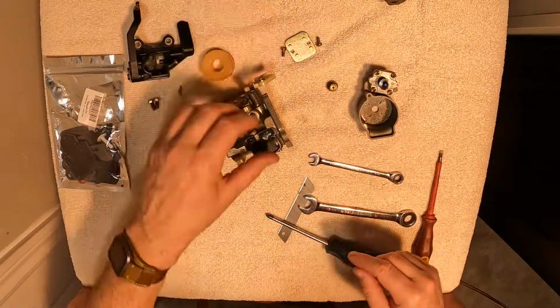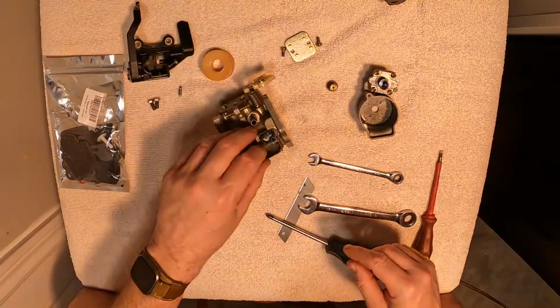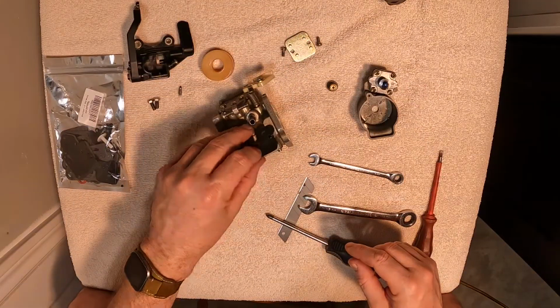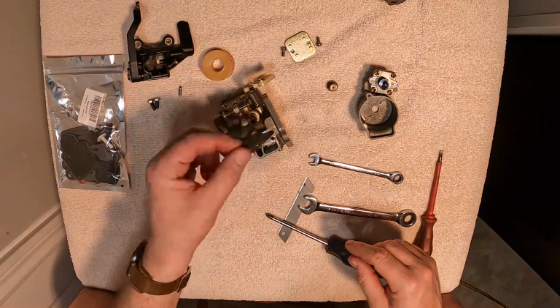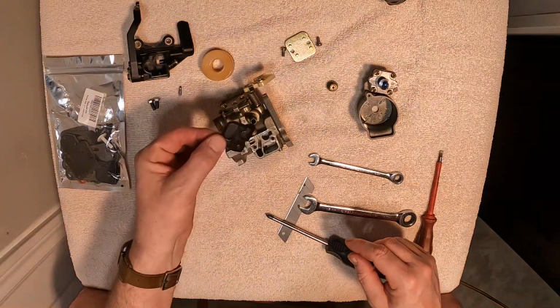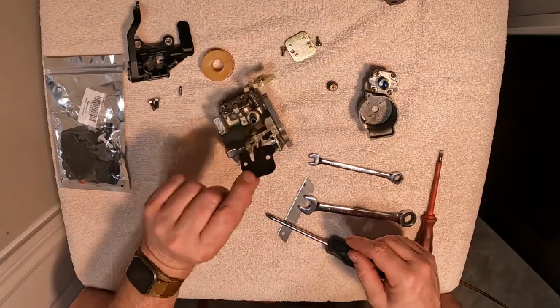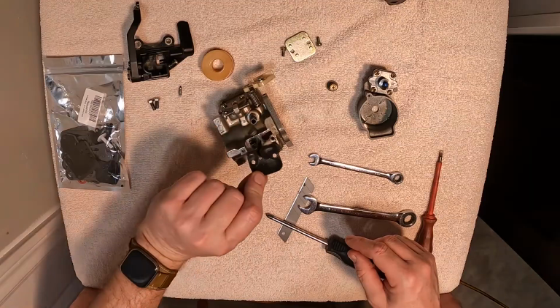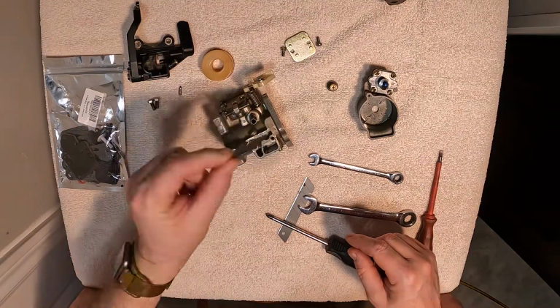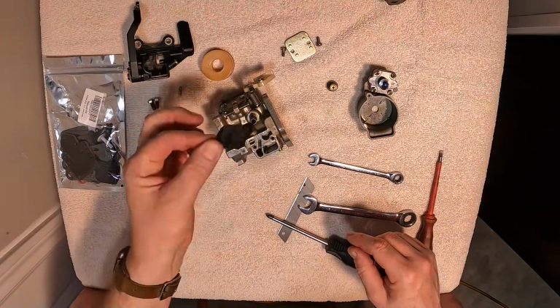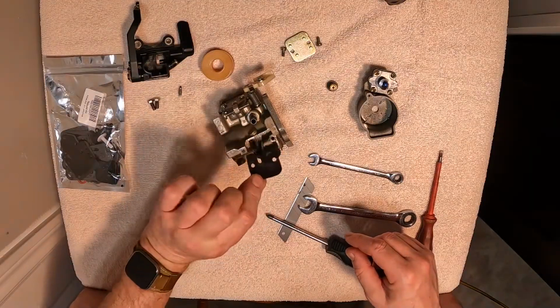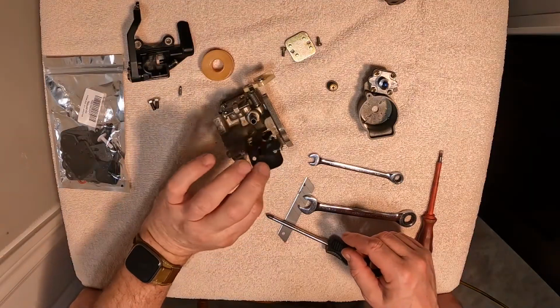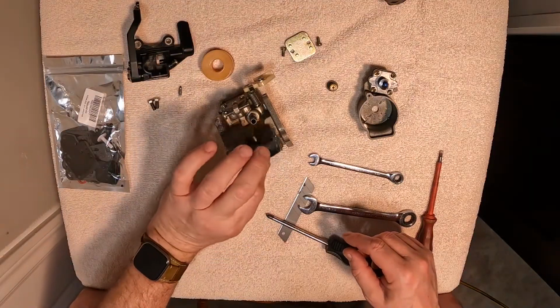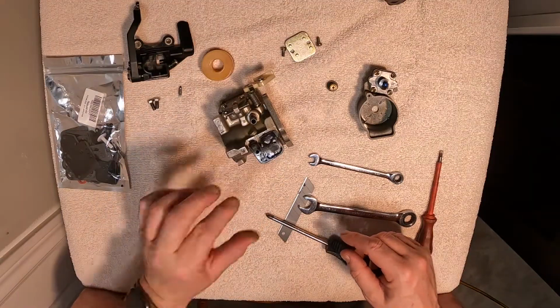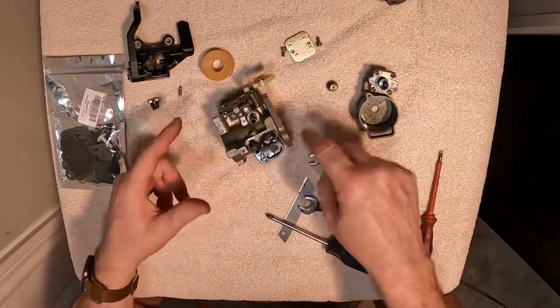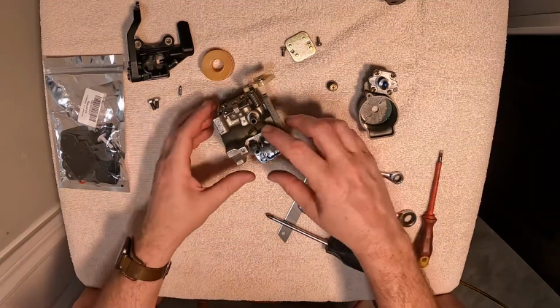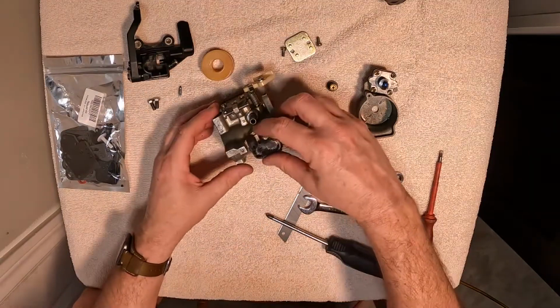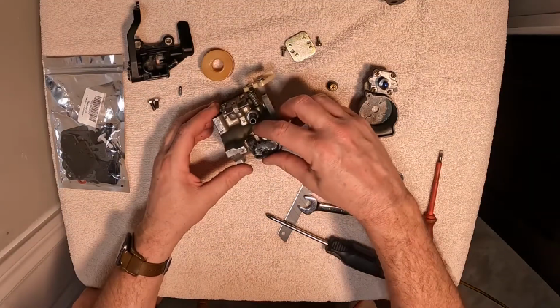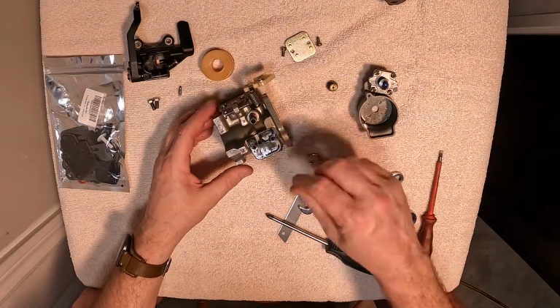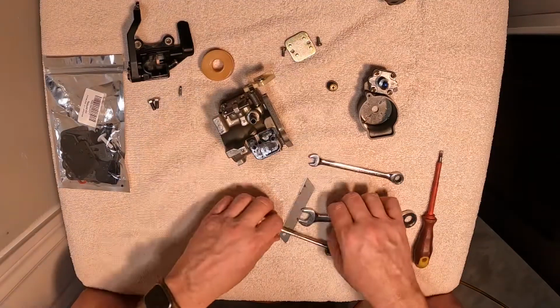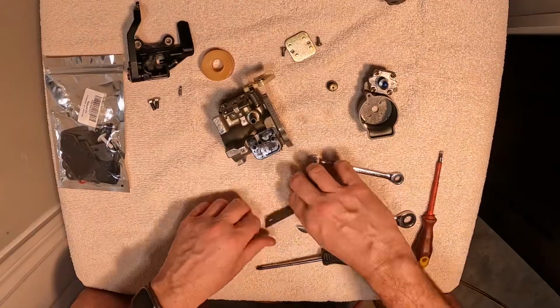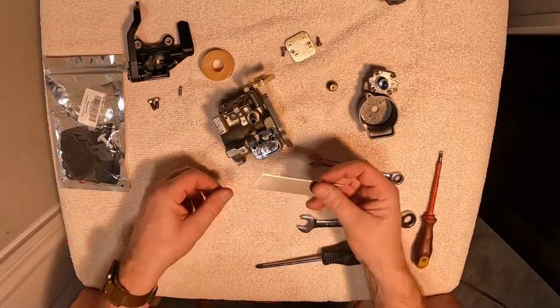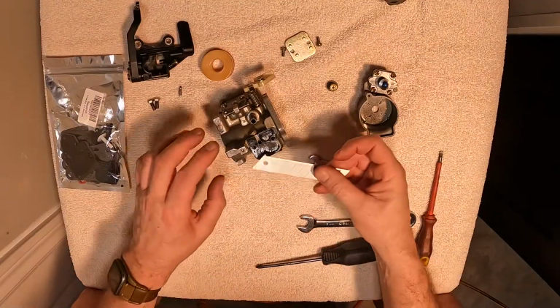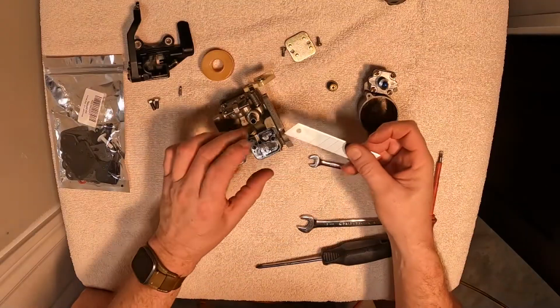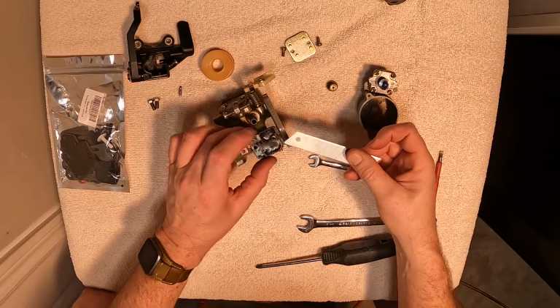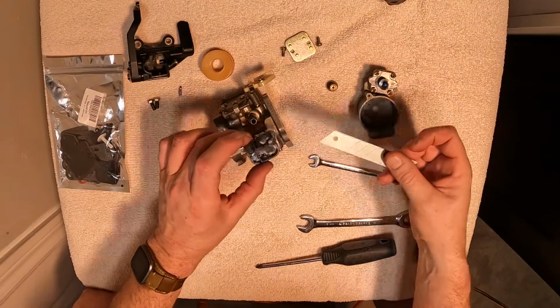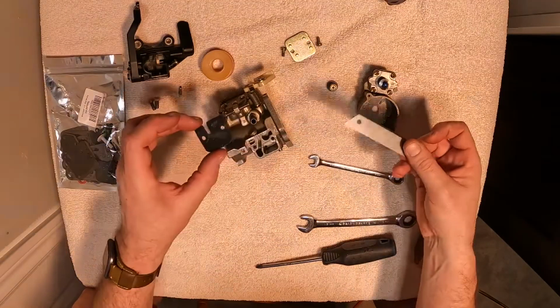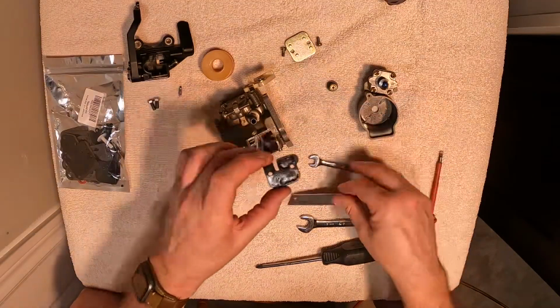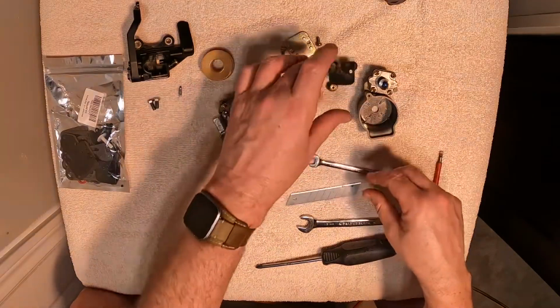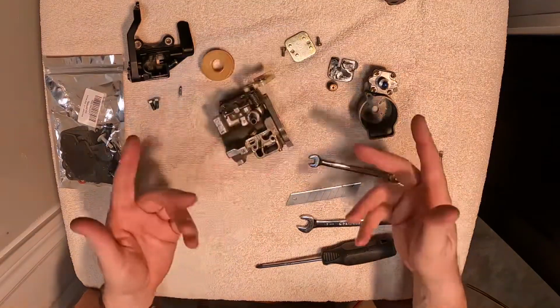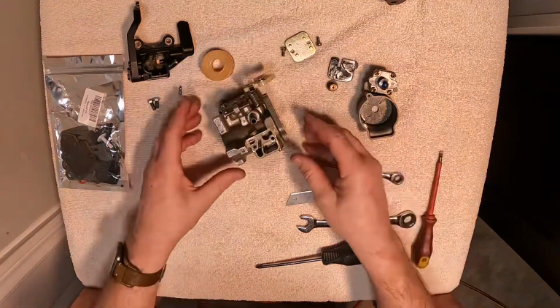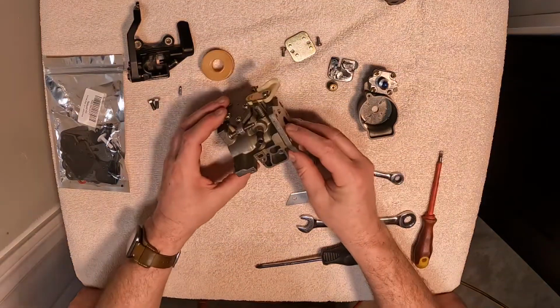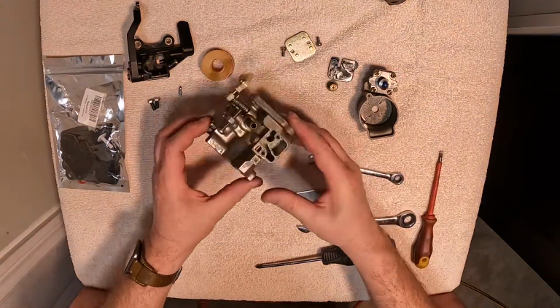Now we can remove two screws for the top. Top comes off, there's a gasket there. We don't need to worry too much about these gaskets — if you were going to reuse this kit you would want to pop all your gaskets off with a knife carefully so you don't rip anything, but we have all new ones in the kit.